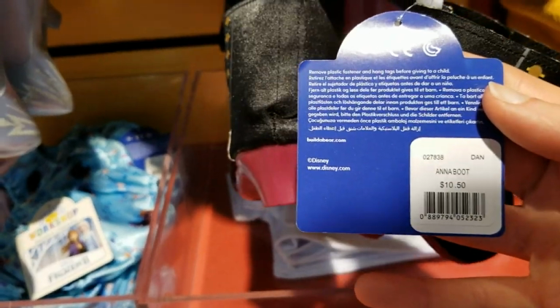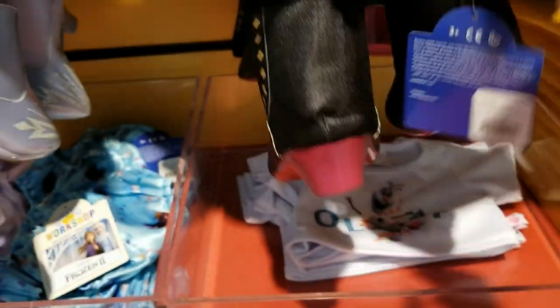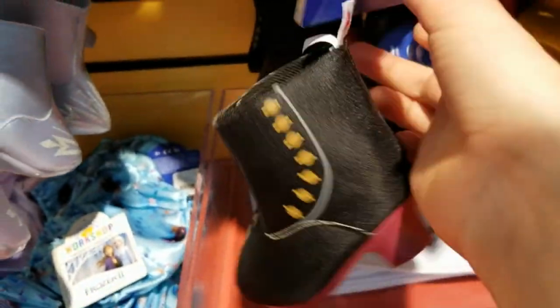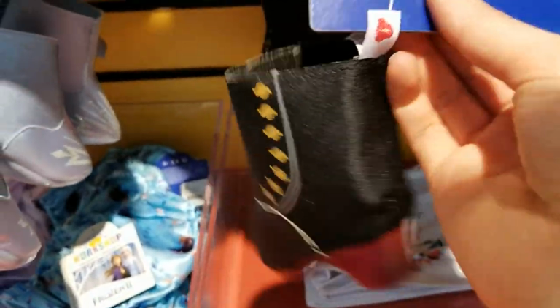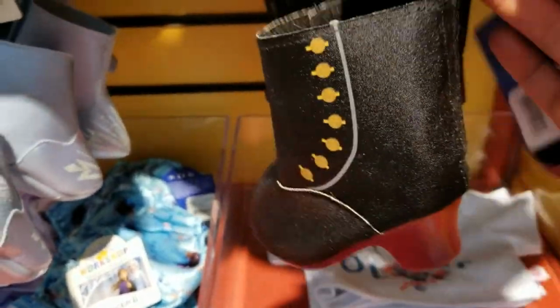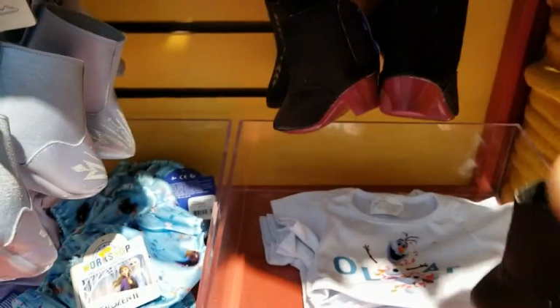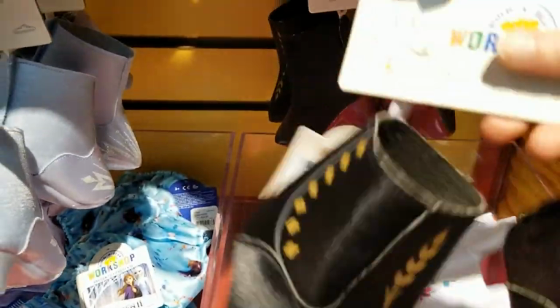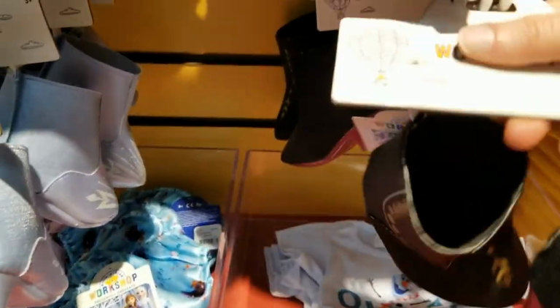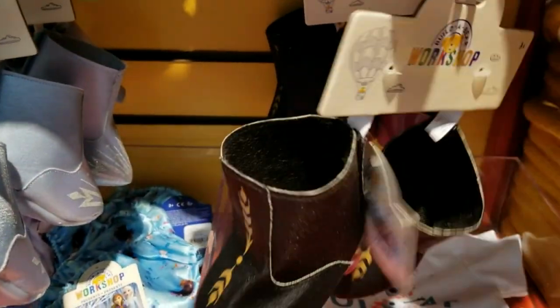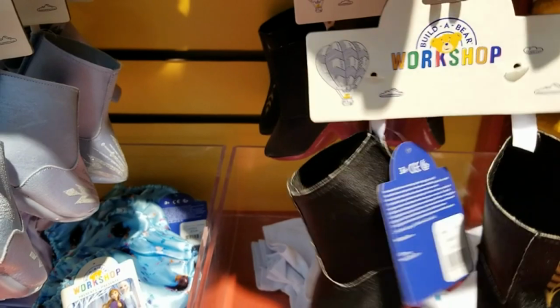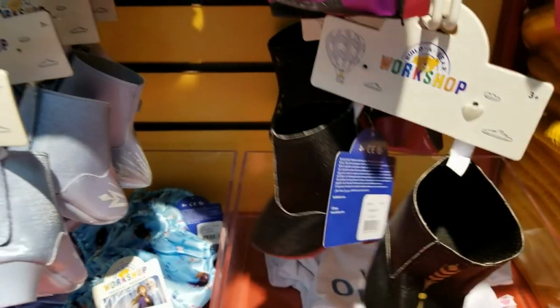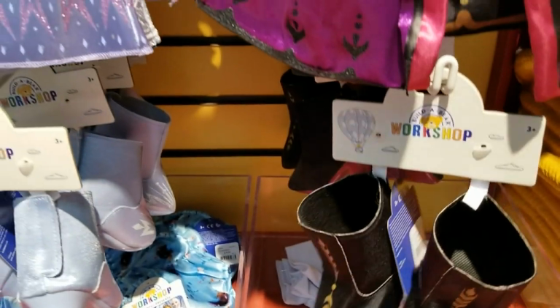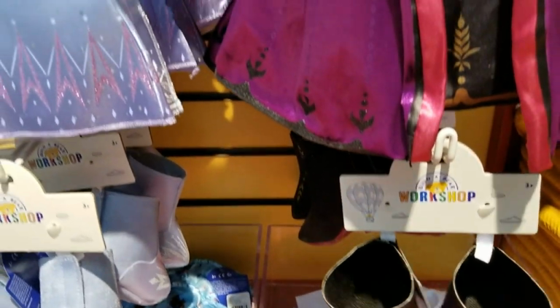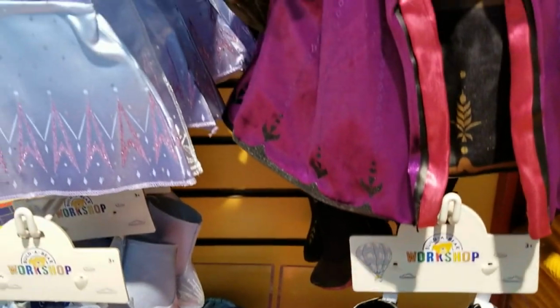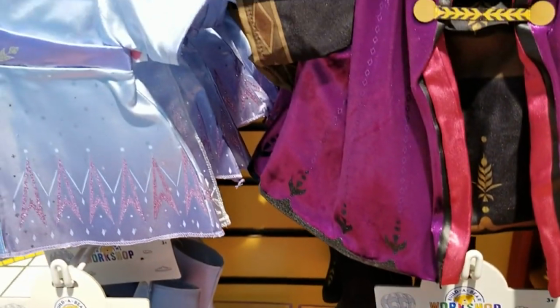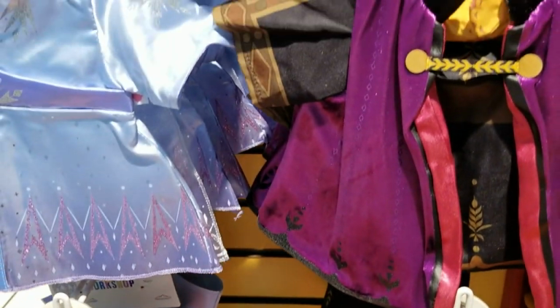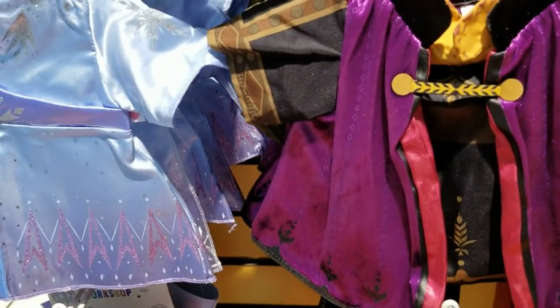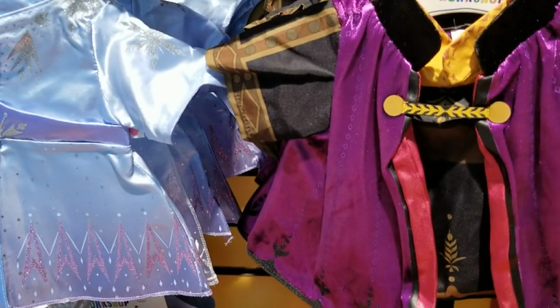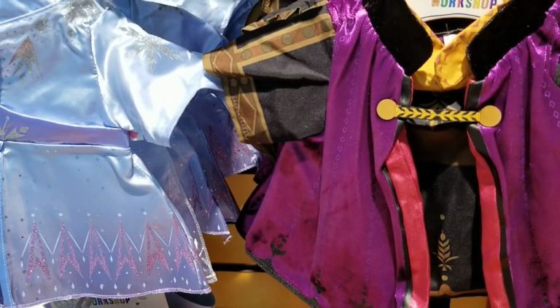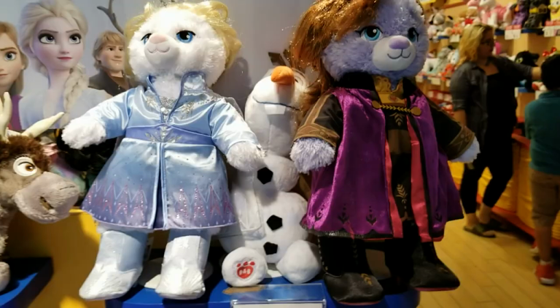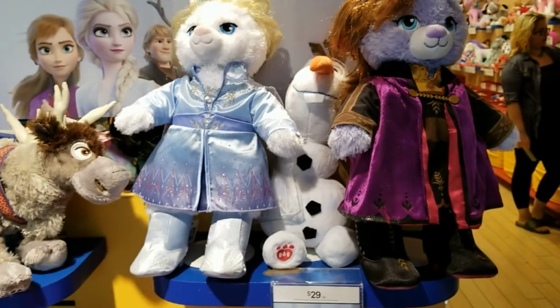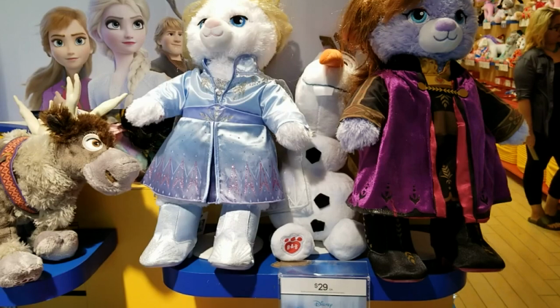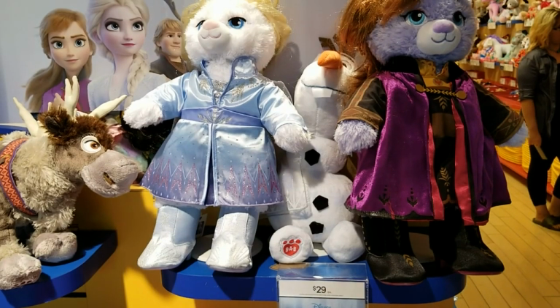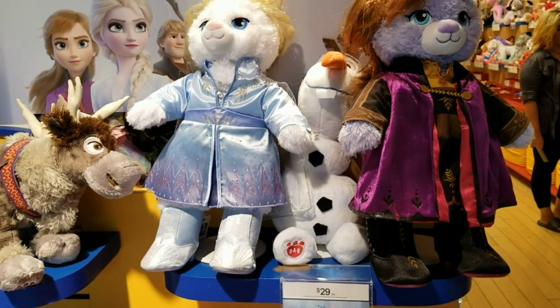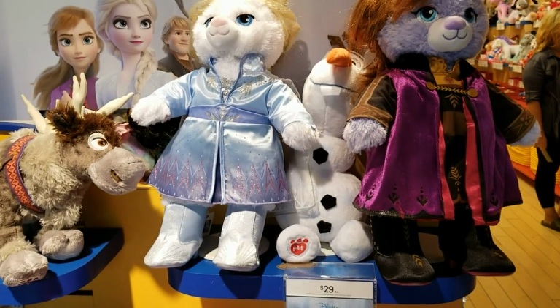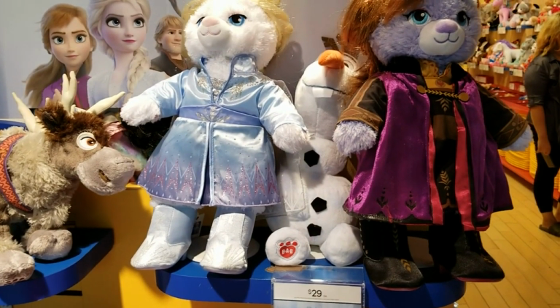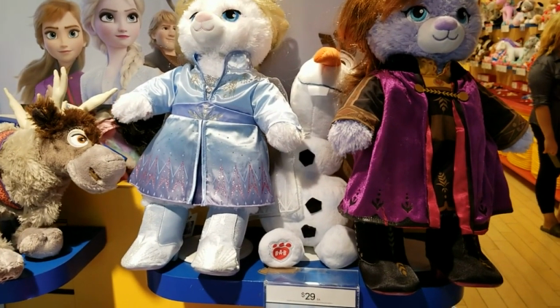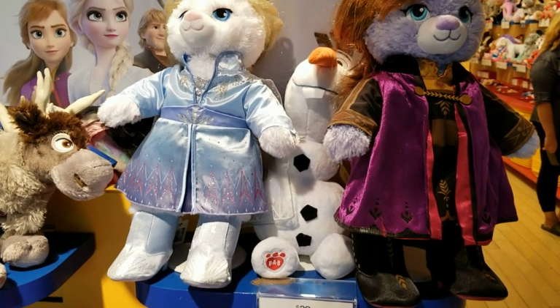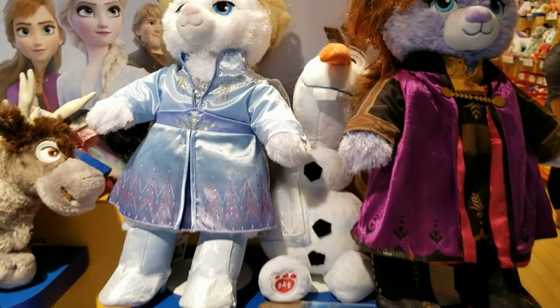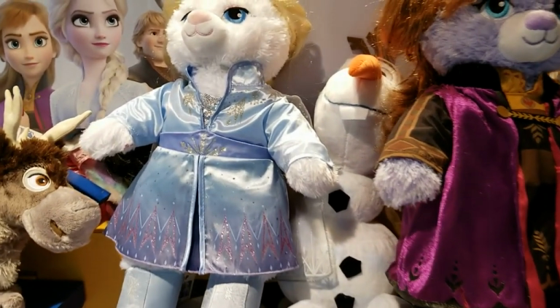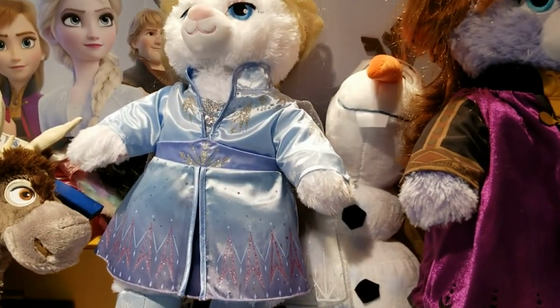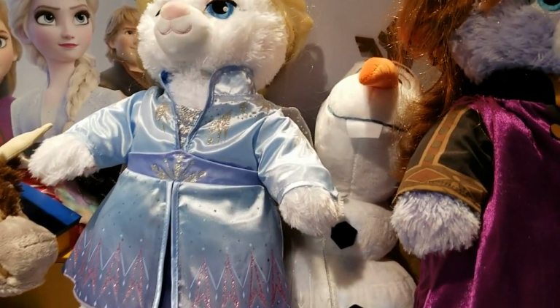$10.50. These are really cool, I love it. Some people like the new Frozen 2 outfits more than the first one. And you can also stuff Olaf.